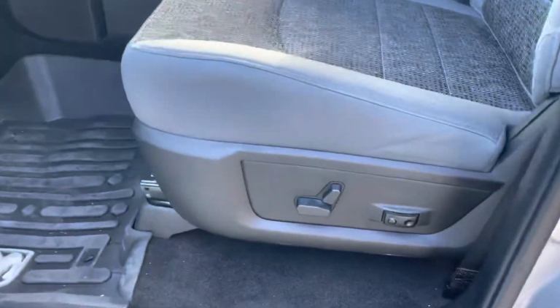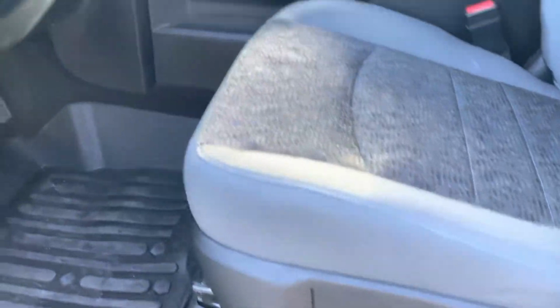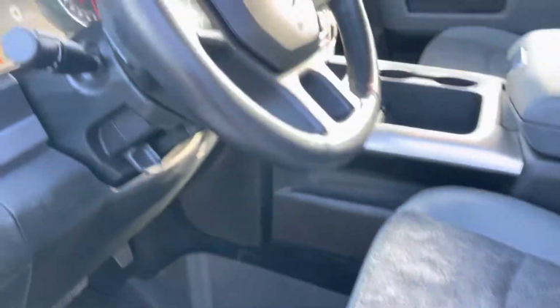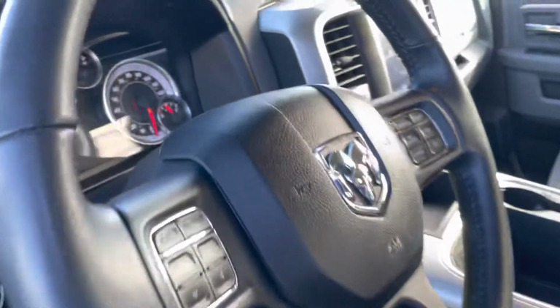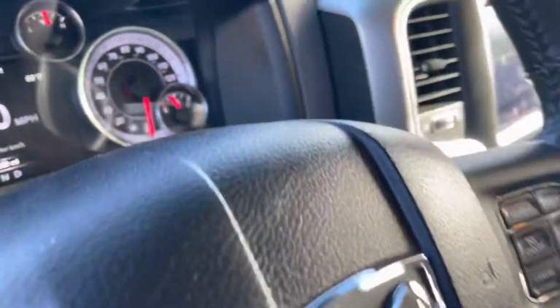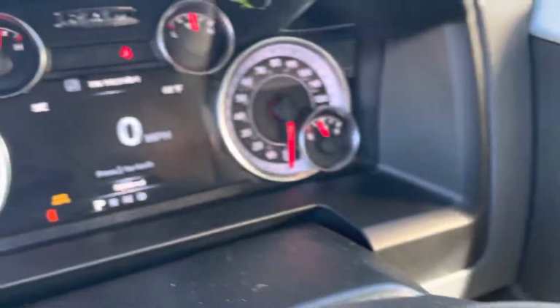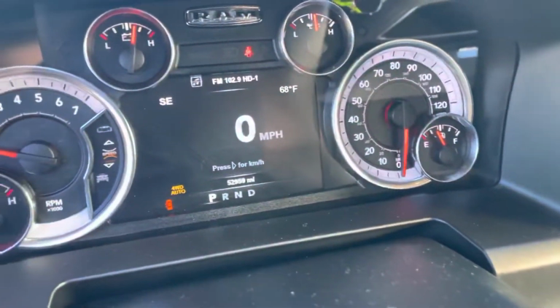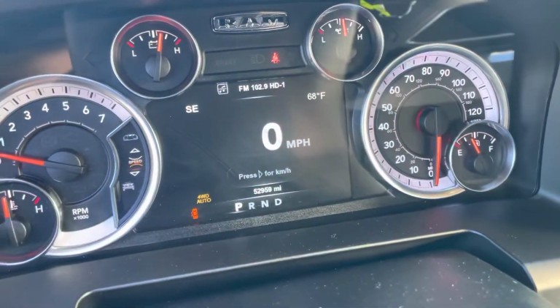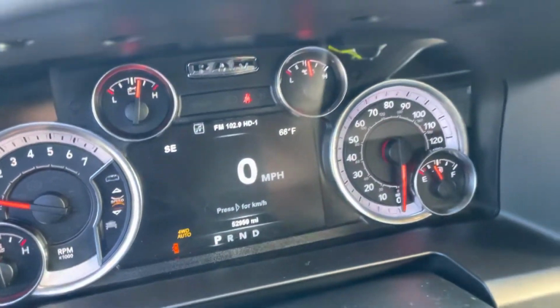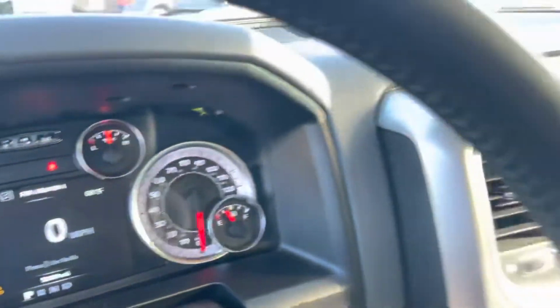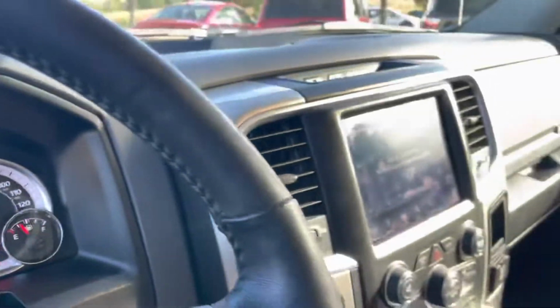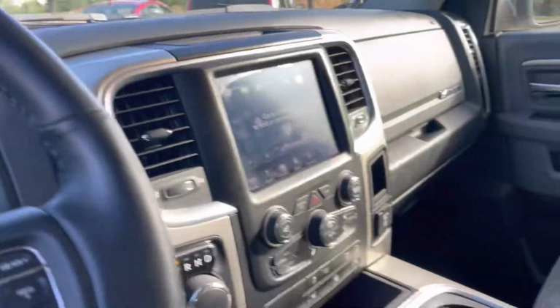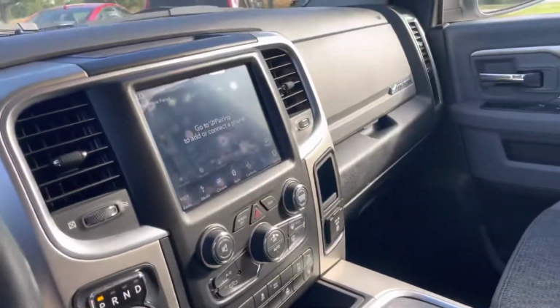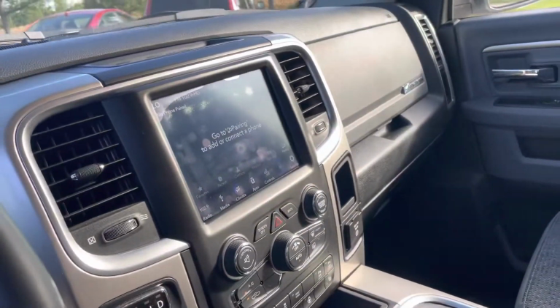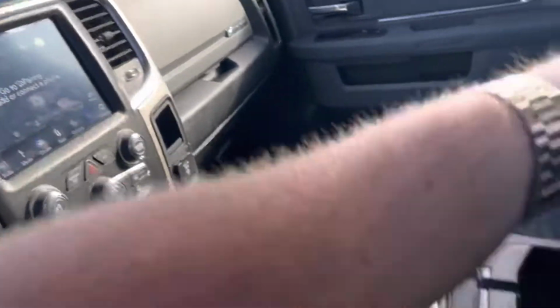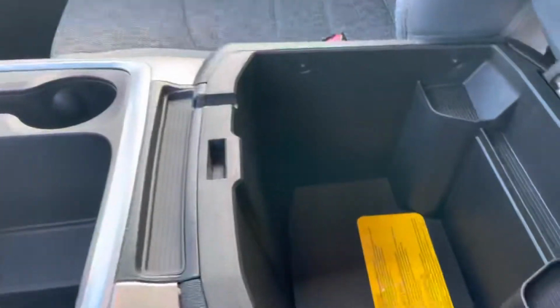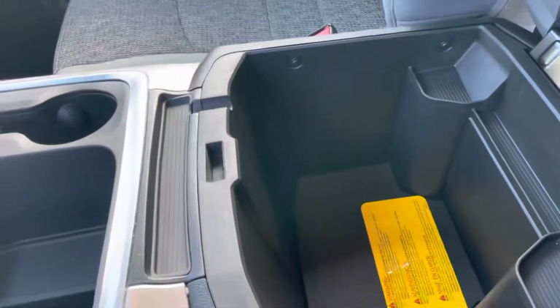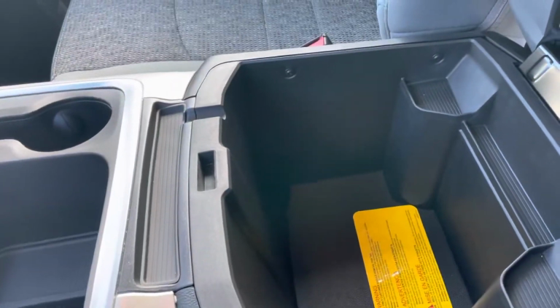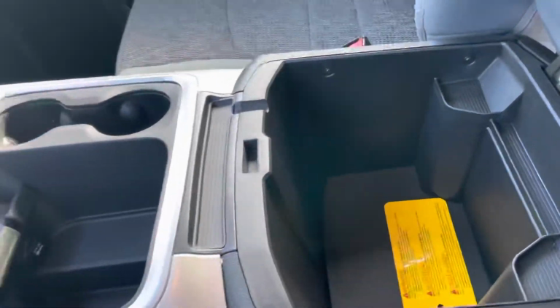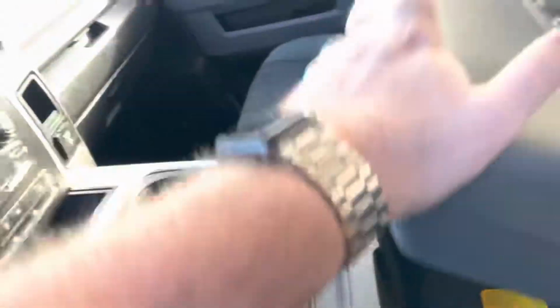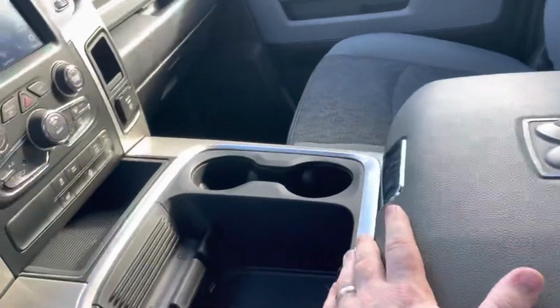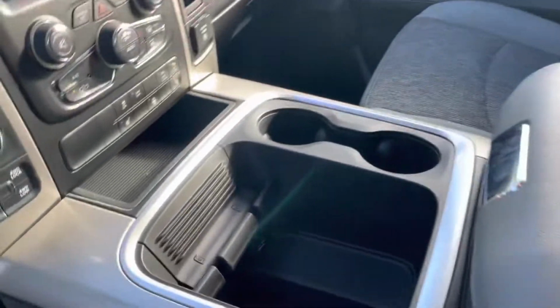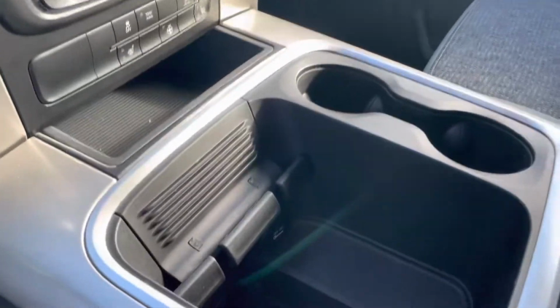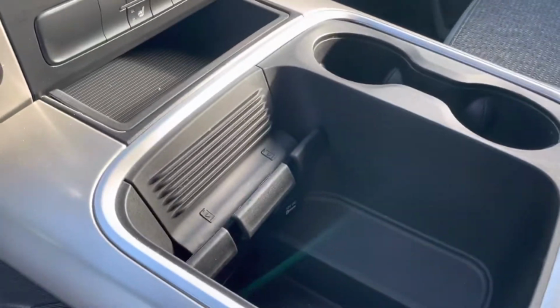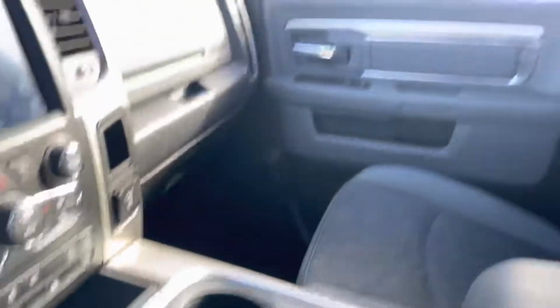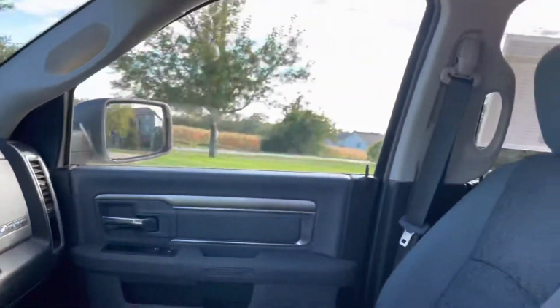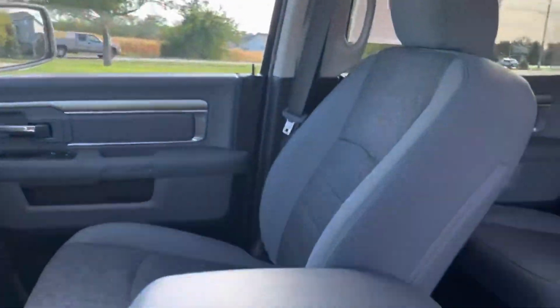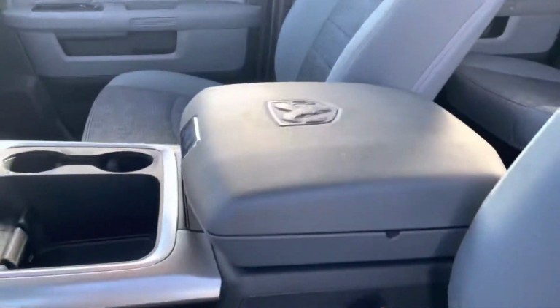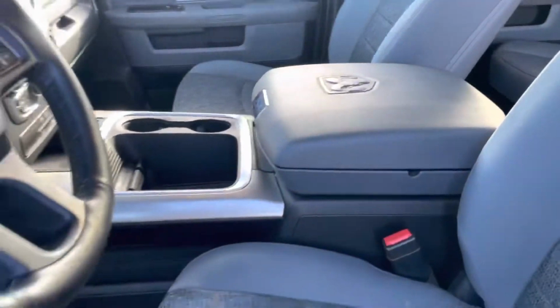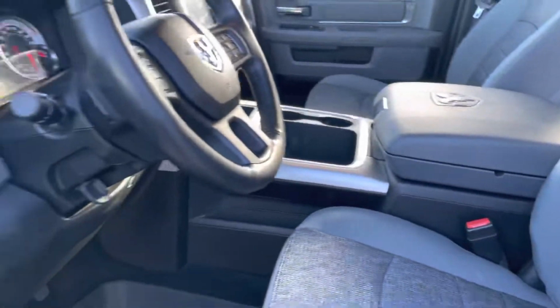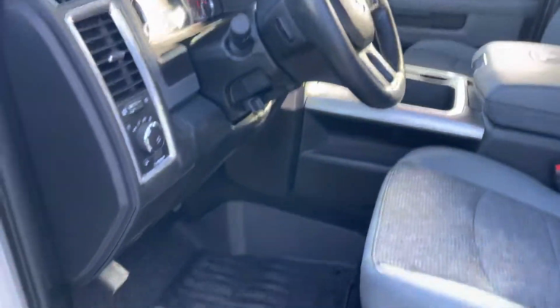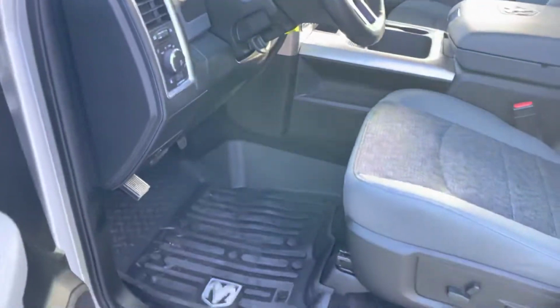It's got power seats, miles 52,959. It's got the bigger screen on this one. Big old deep center console area. Not a smoker. It's in good condition on the inside.